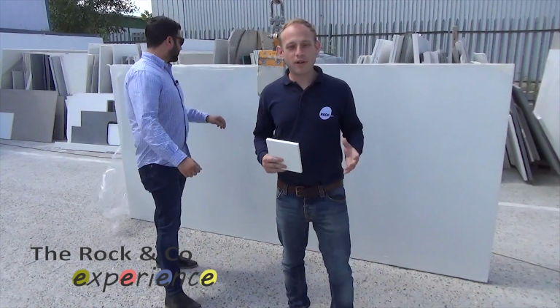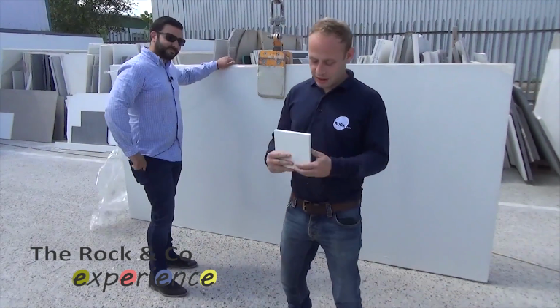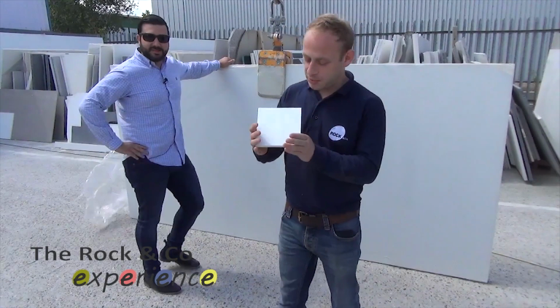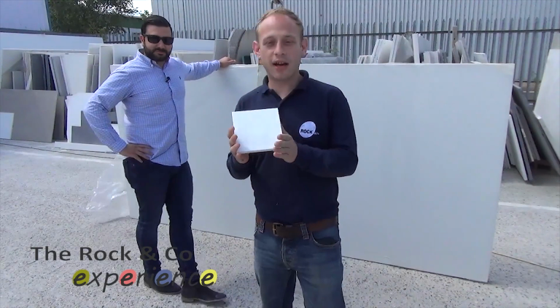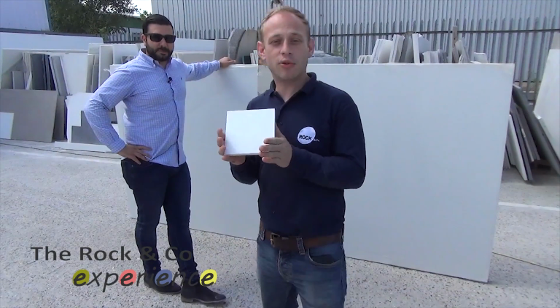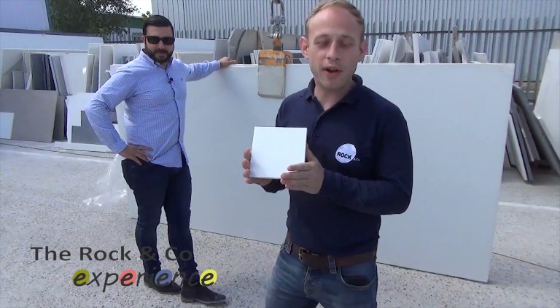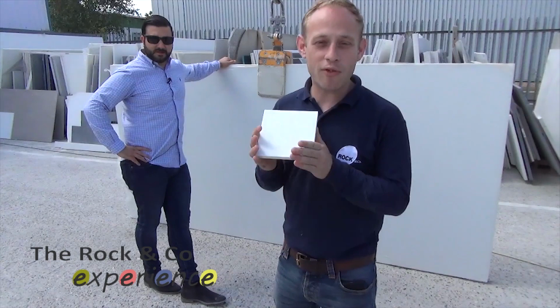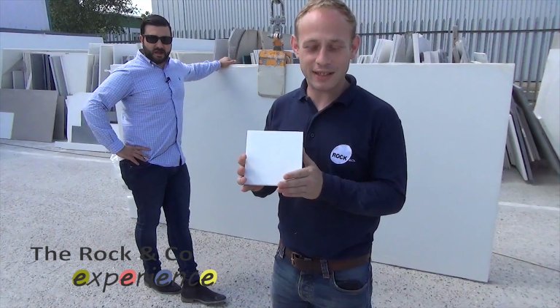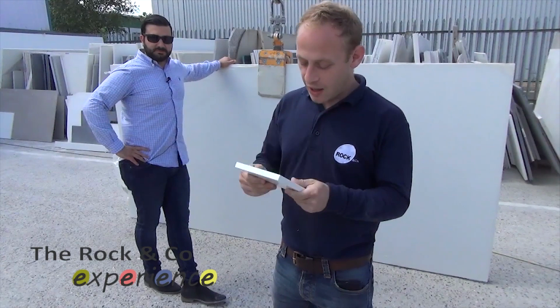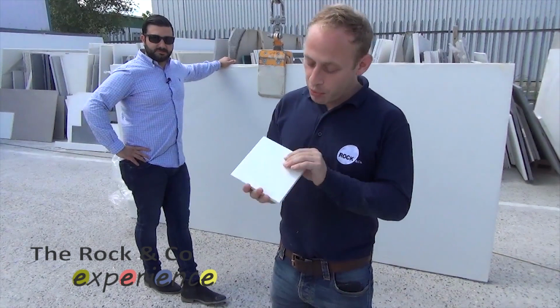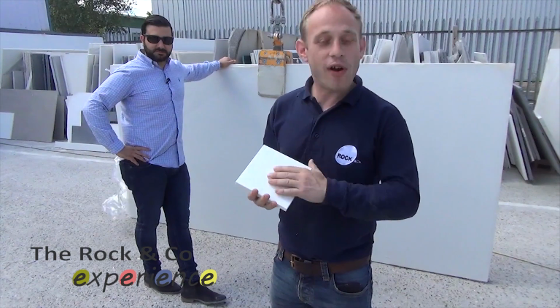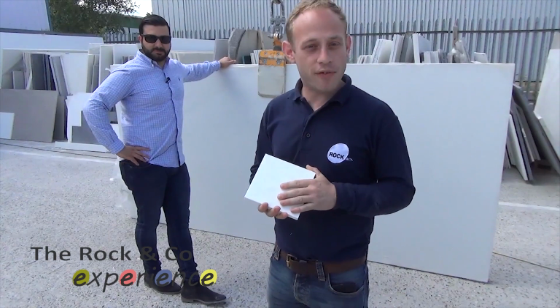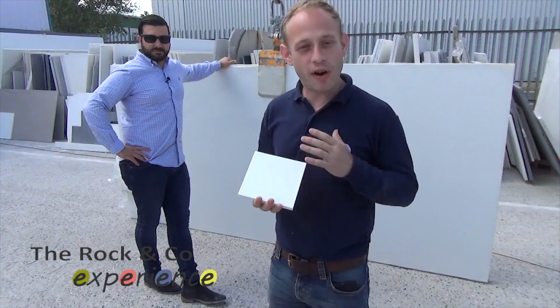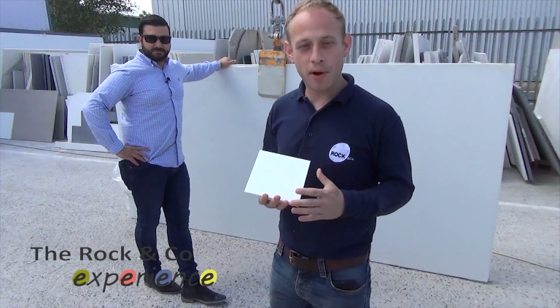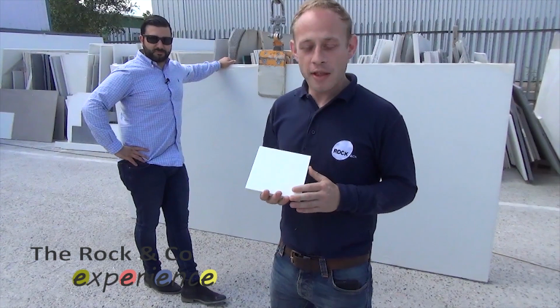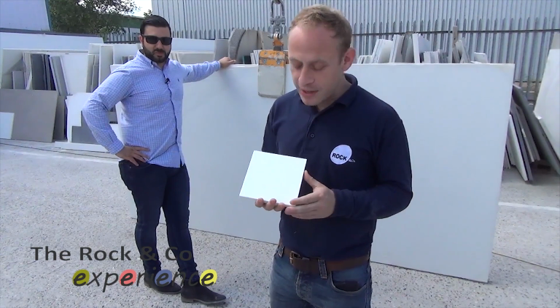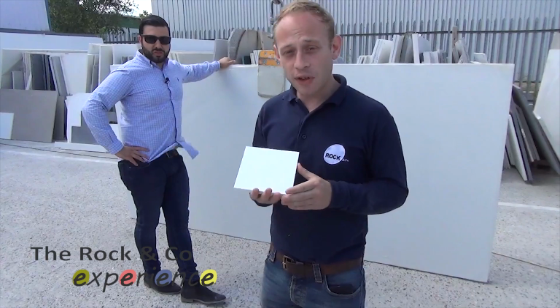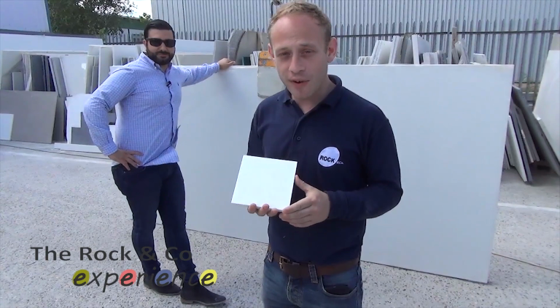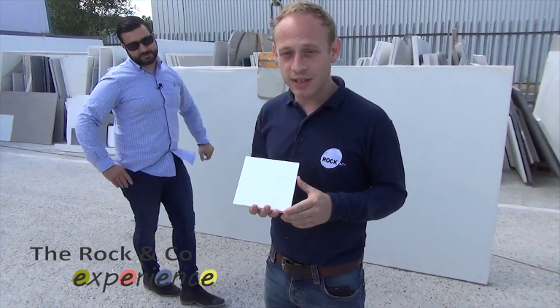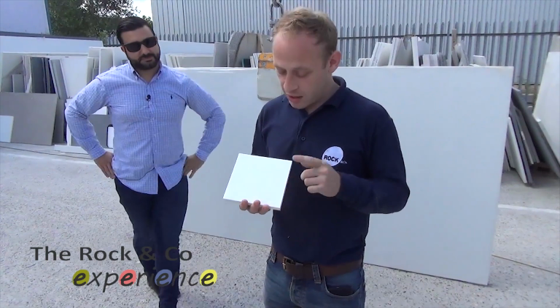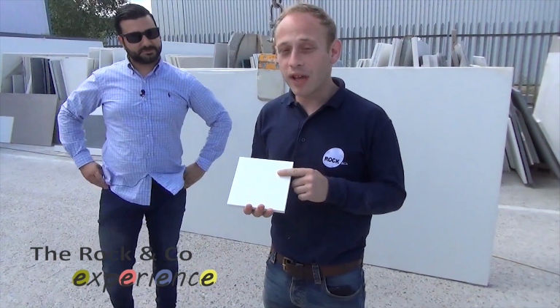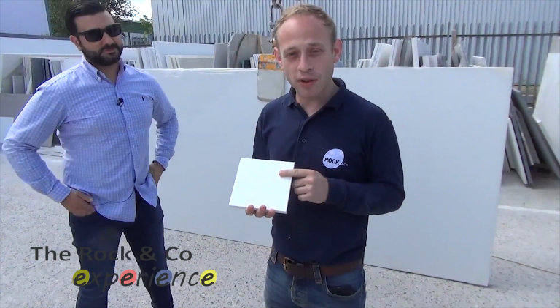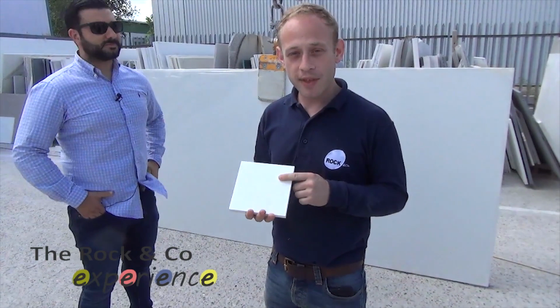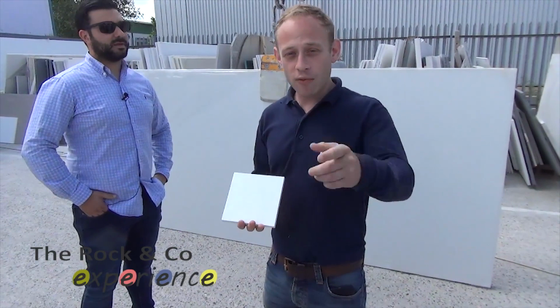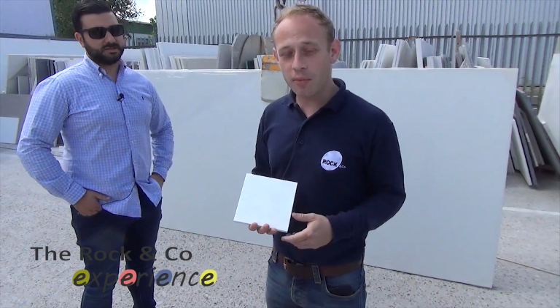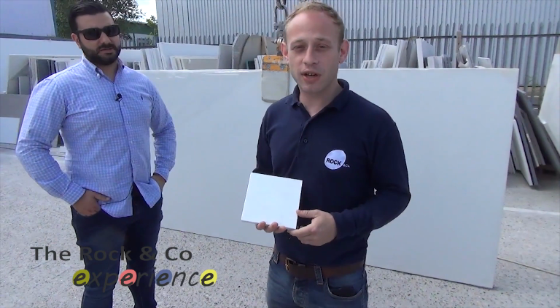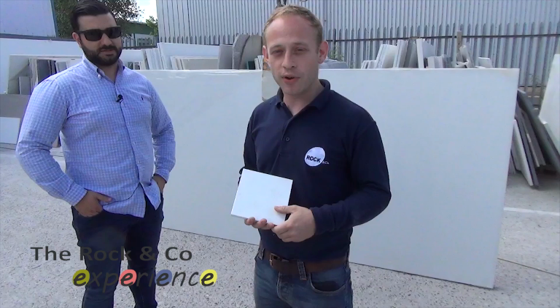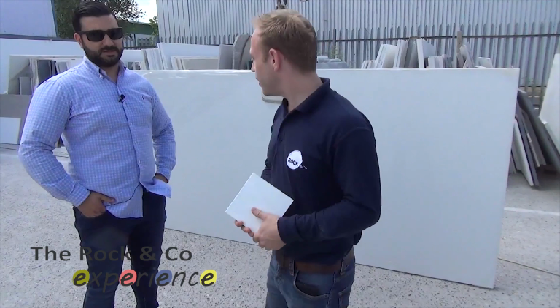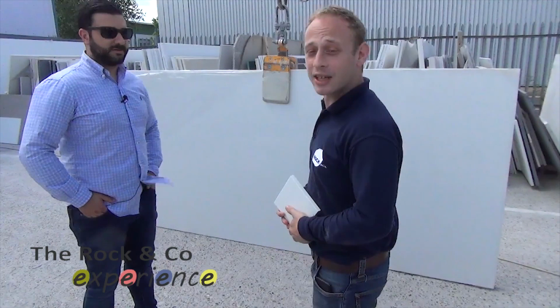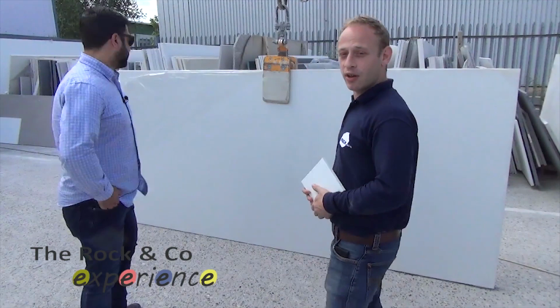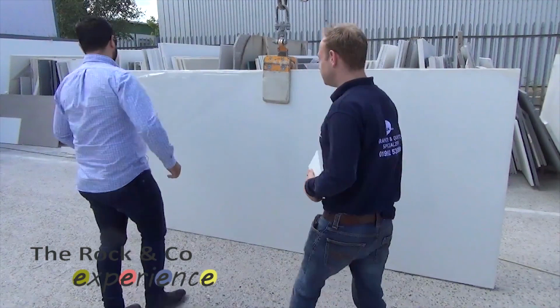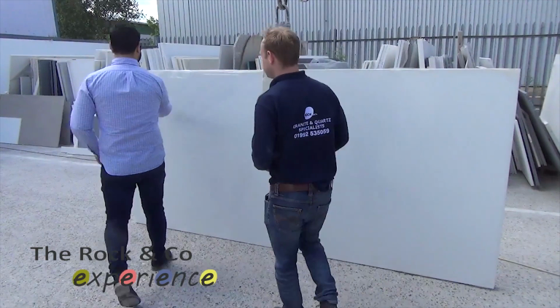Everyone's used to seeing this particular colour — it's called Aspen Ice by Renz. The problem is it's a very beautiful, very popular colour, but if you don't buy a Renz kitchen they won't give you this worktop. At Rocco we've got a solution for you: Aspen De Luce. Here it is.